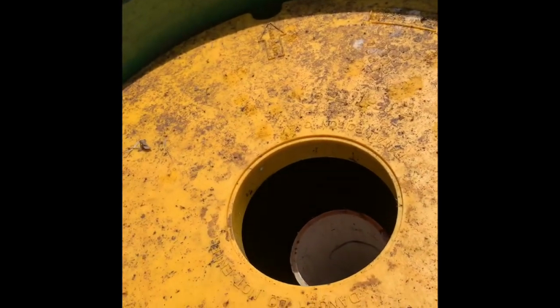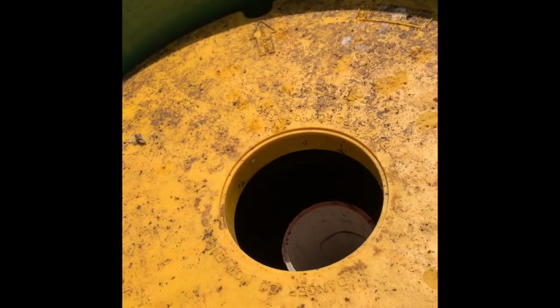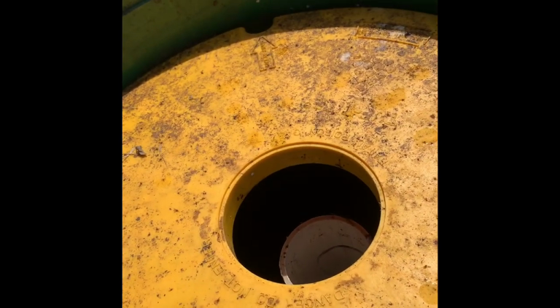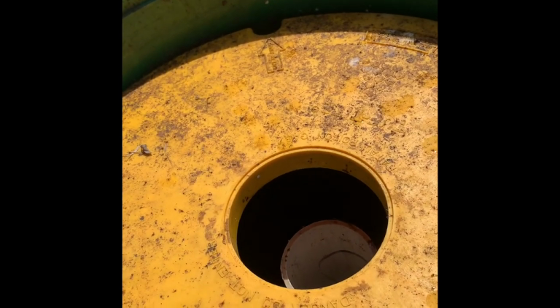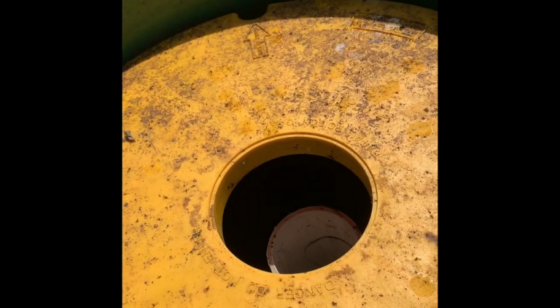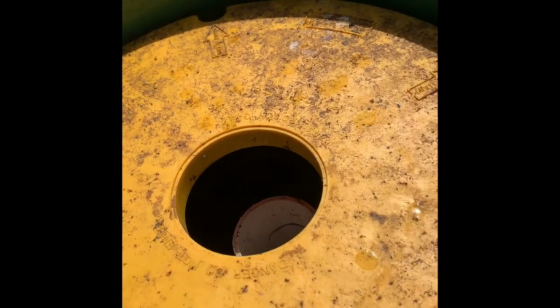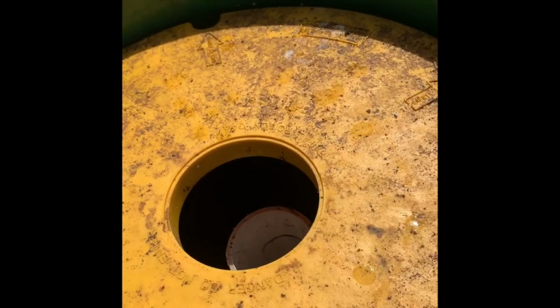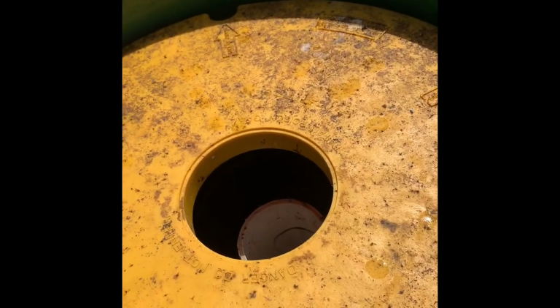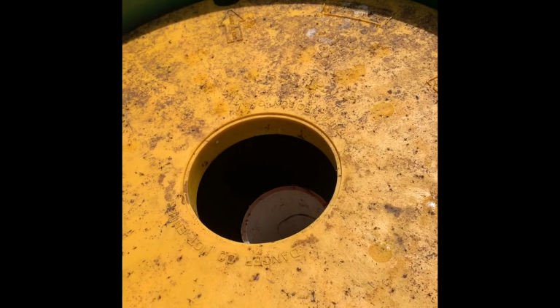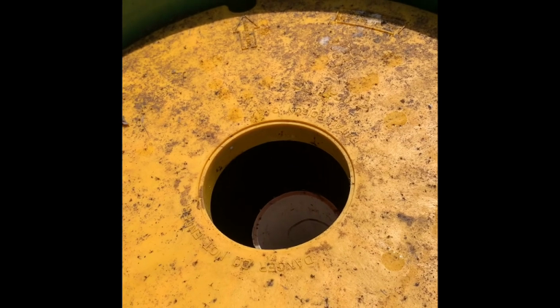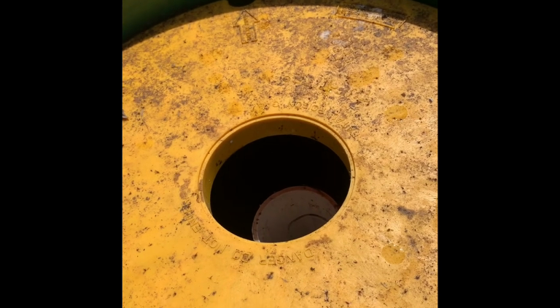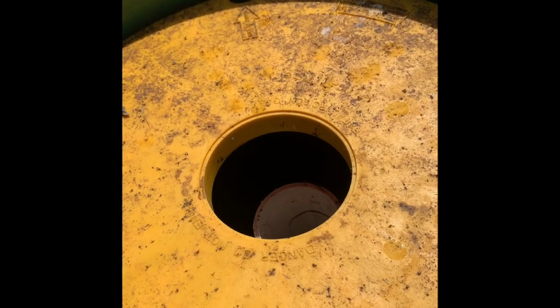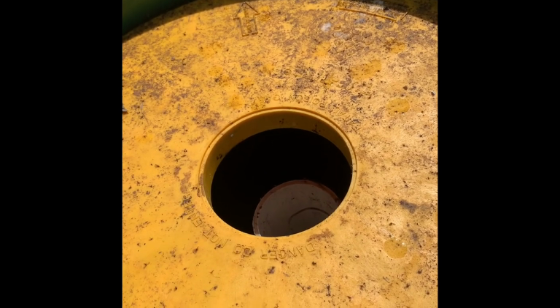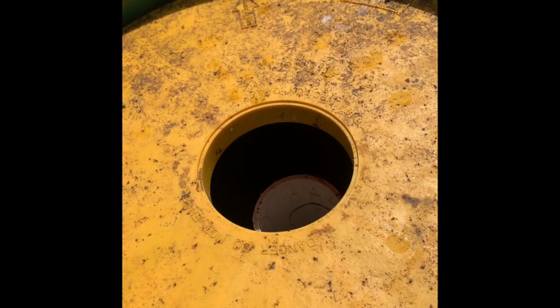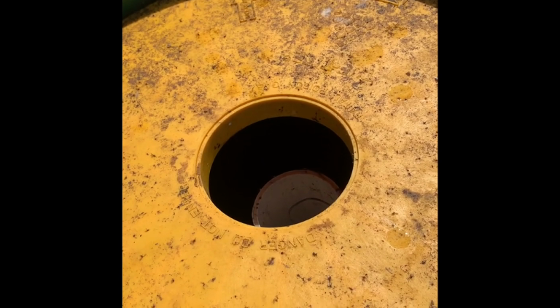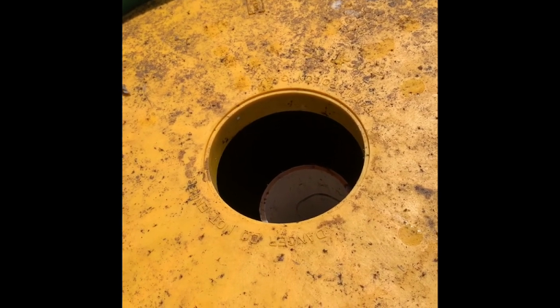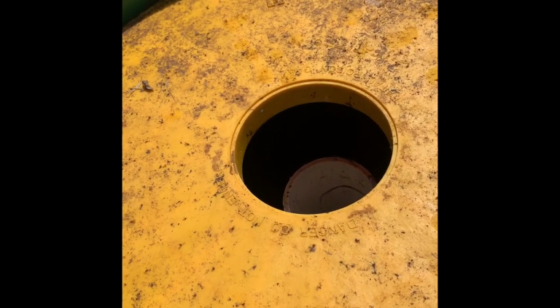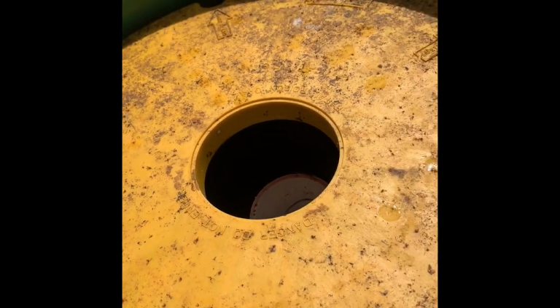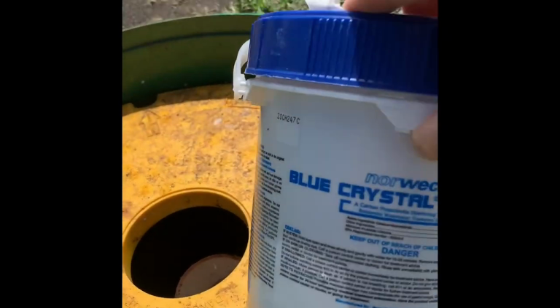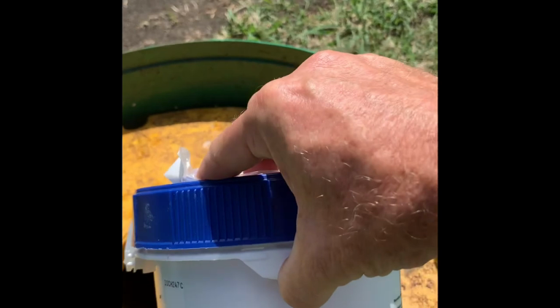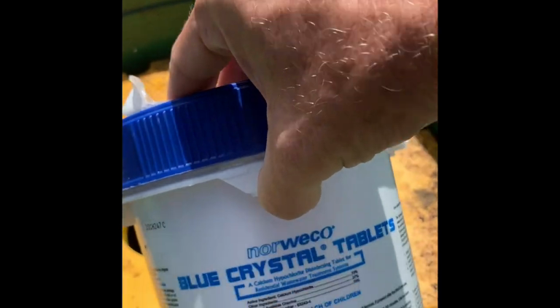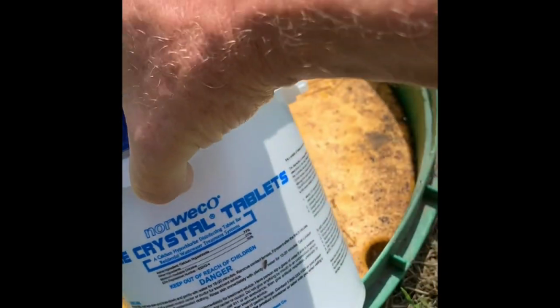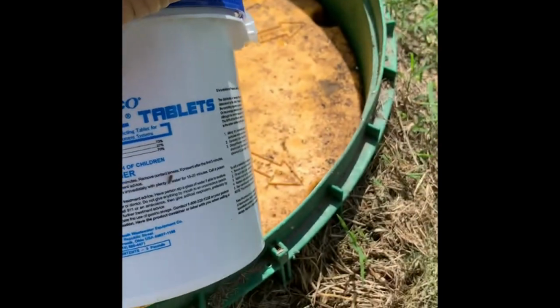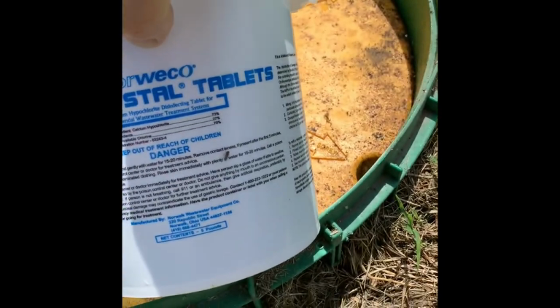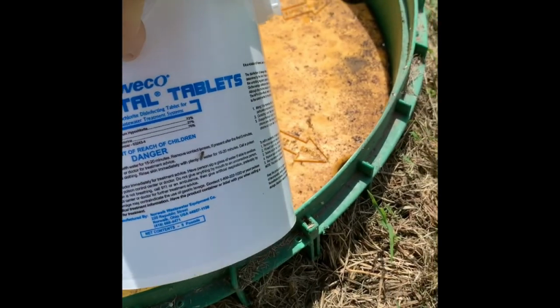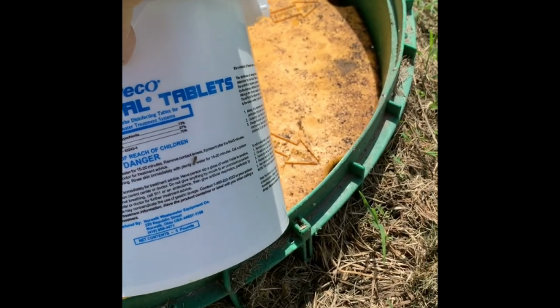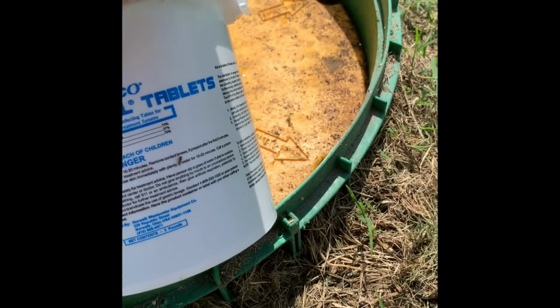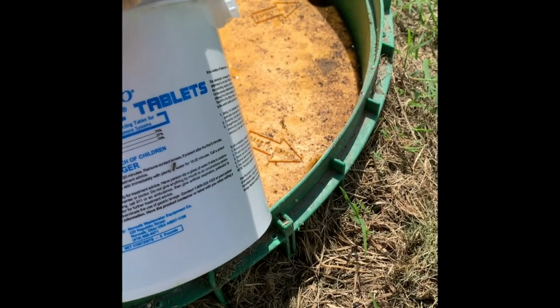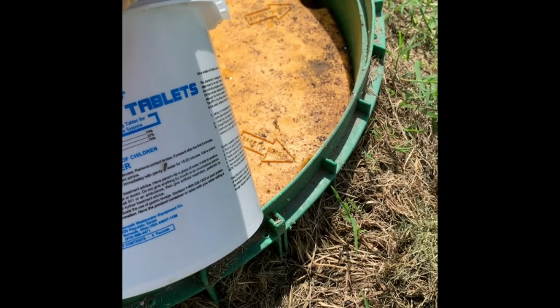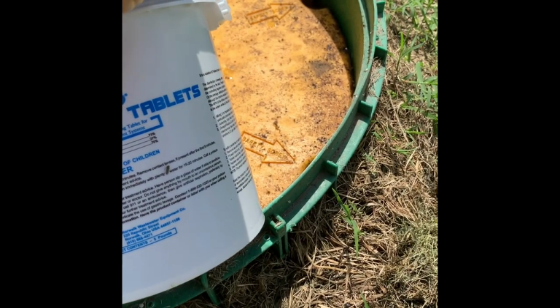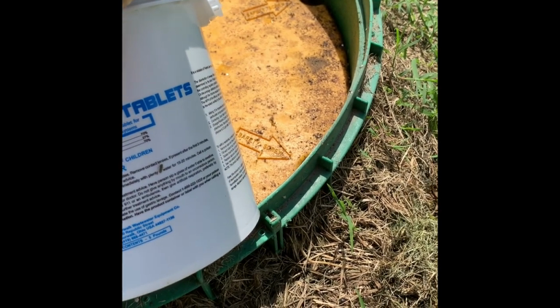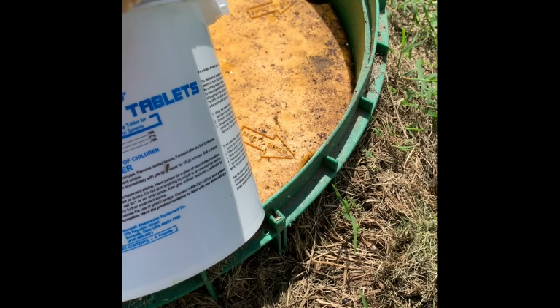This is my fourth week. Every four to six weeks, I check my tabs. When it's empty, you want to add five tabs max — you don't want to go any further. Make sure that they're the right product for your aerobic system. I use blue crystal tablets, and they are specifically for aerobic systems.